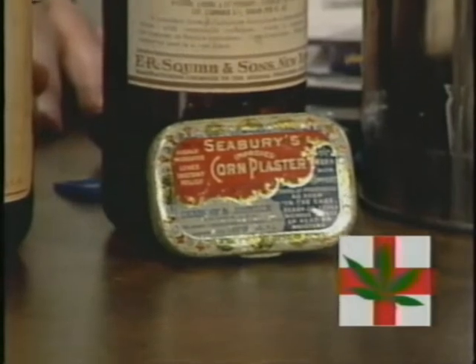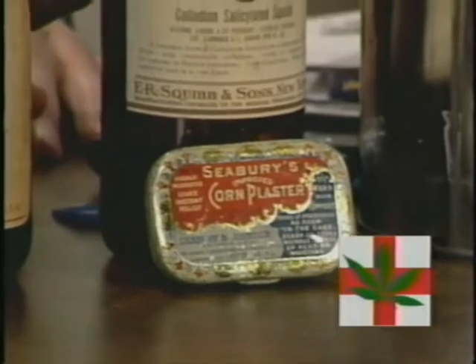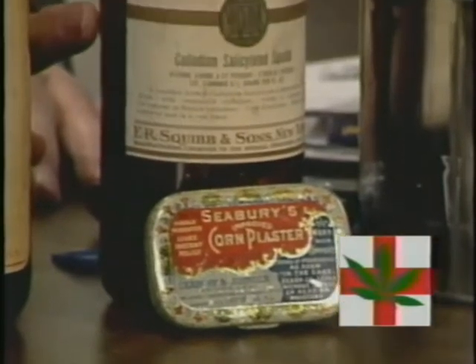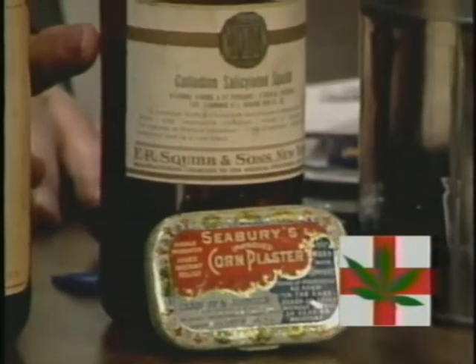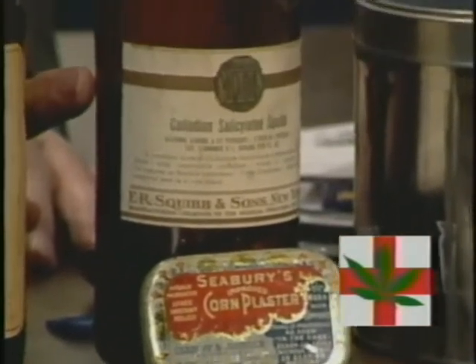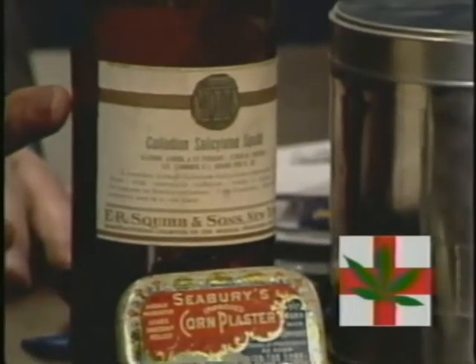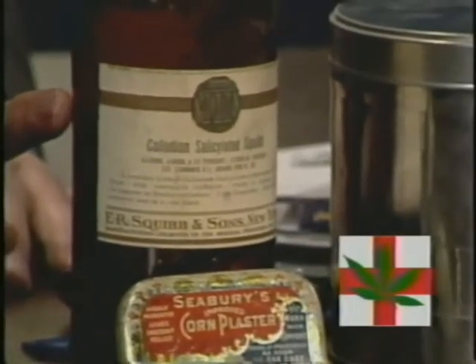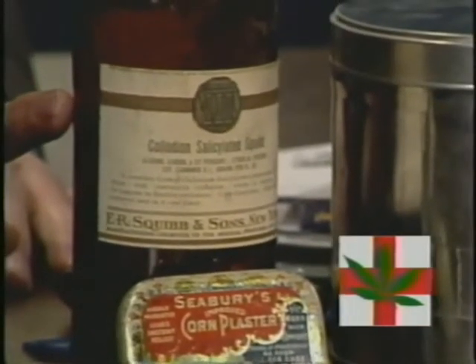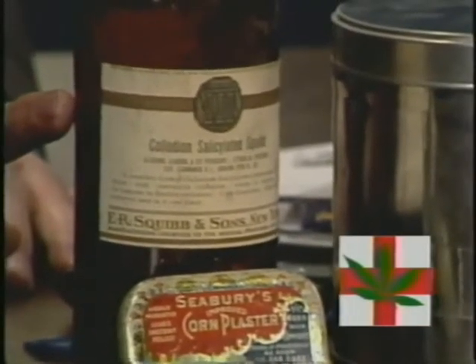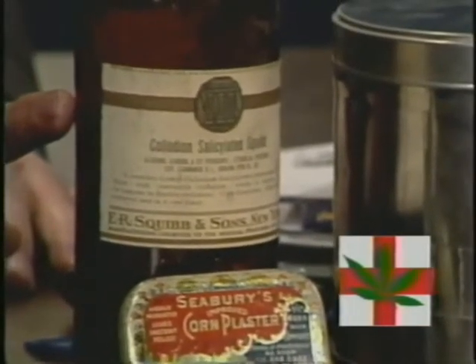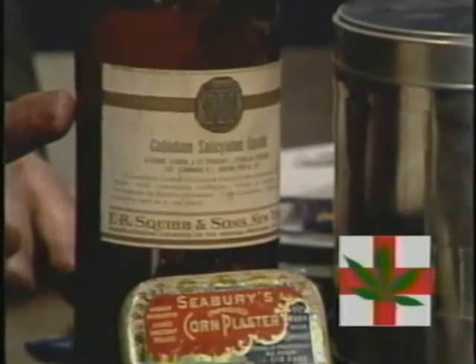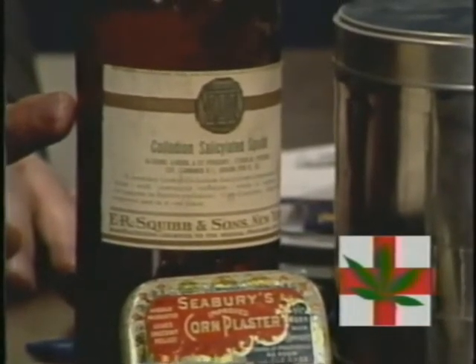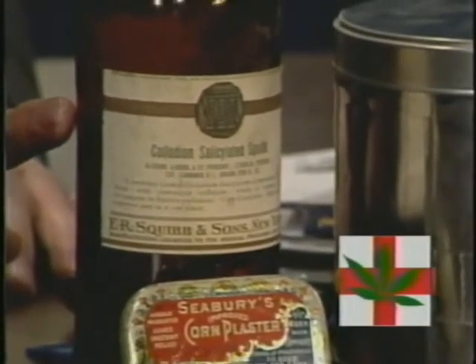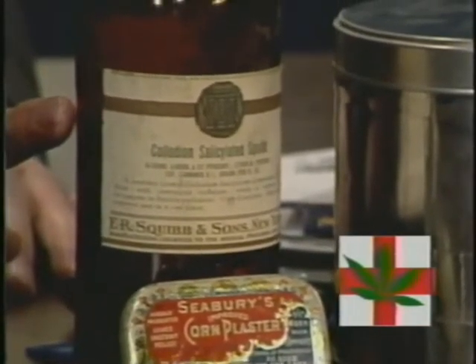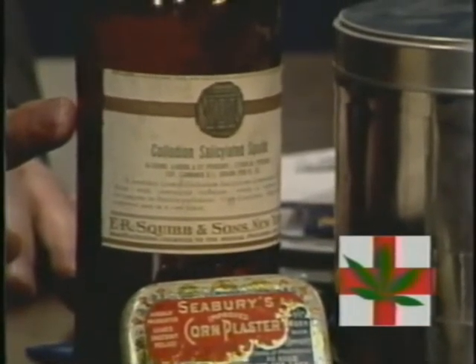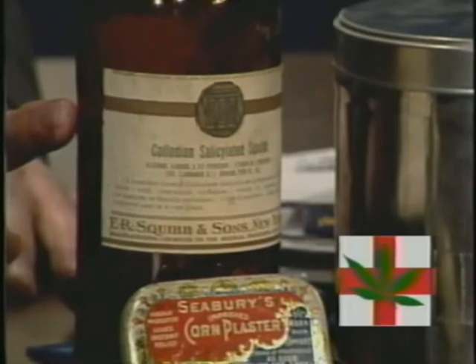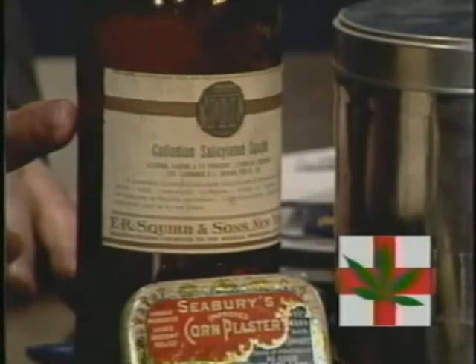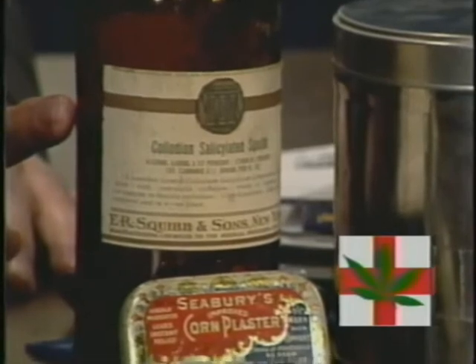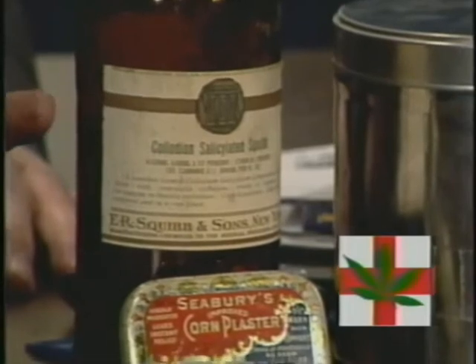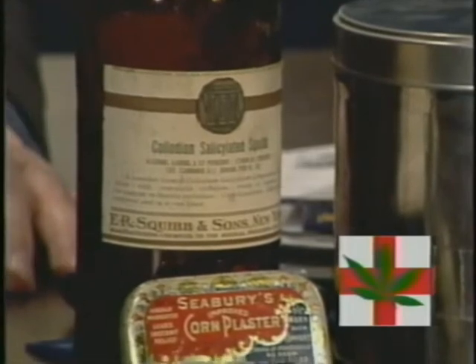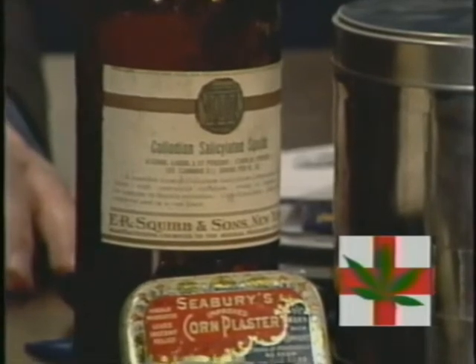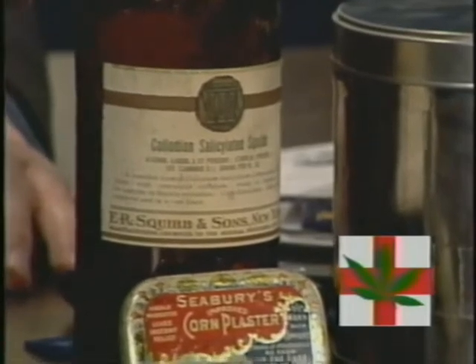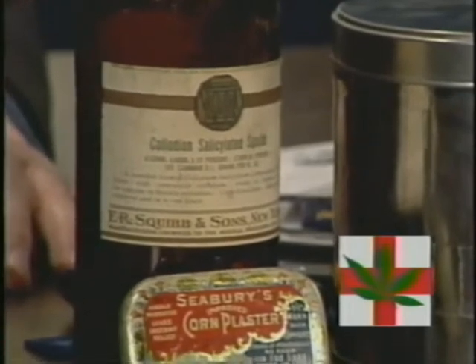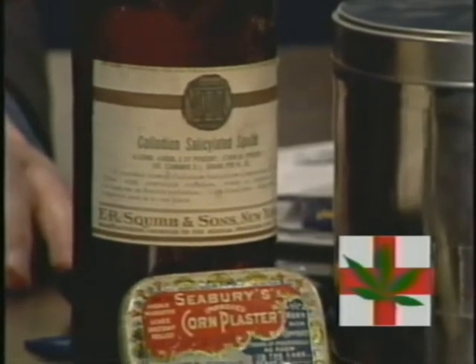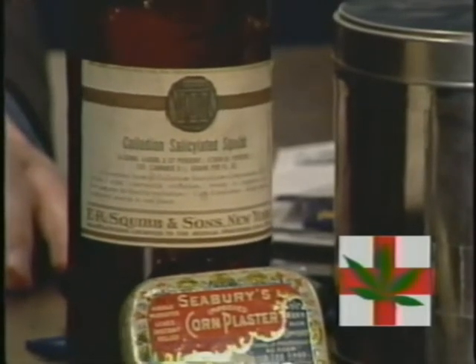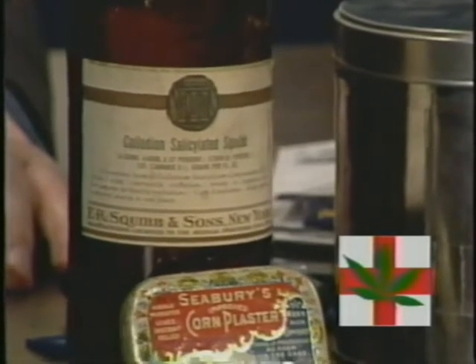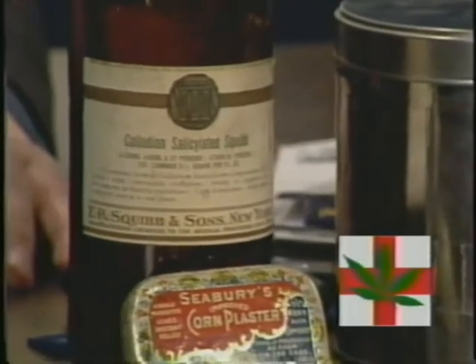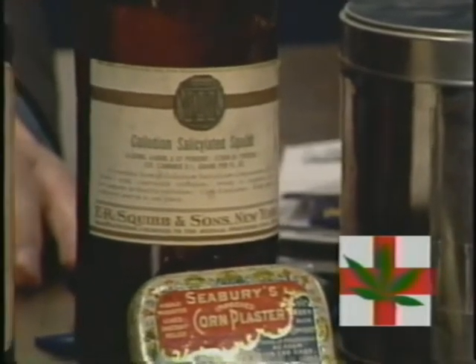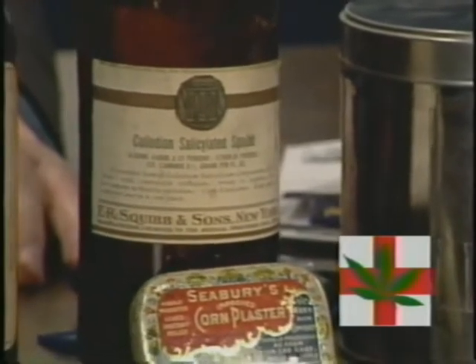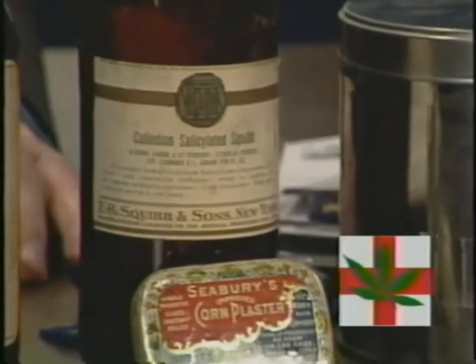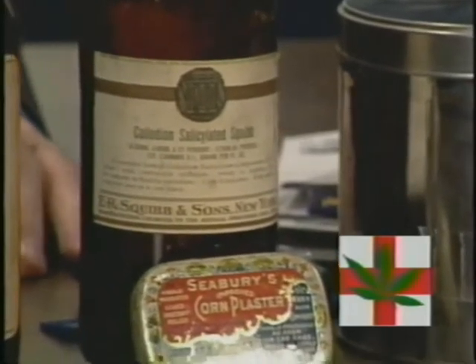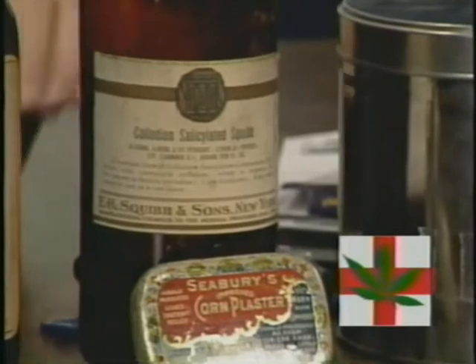Next door we have this from Squibb, another company that's still in existence today. It's a cannabis compound that has cannabis in there along with other compounds.